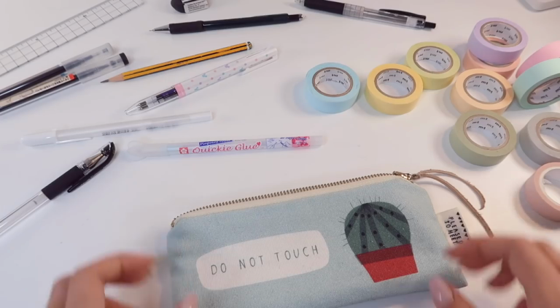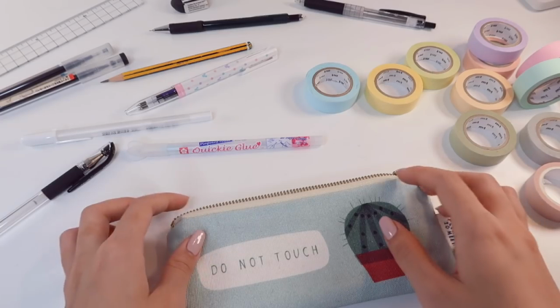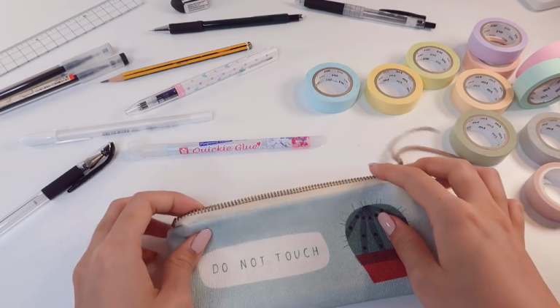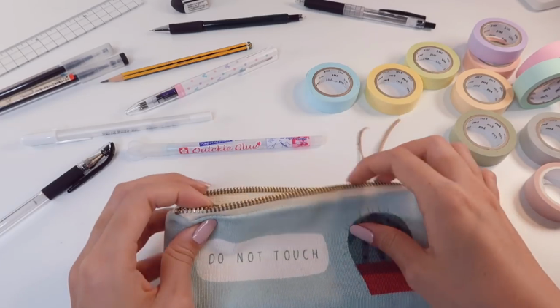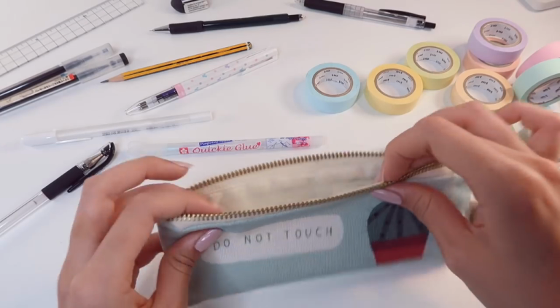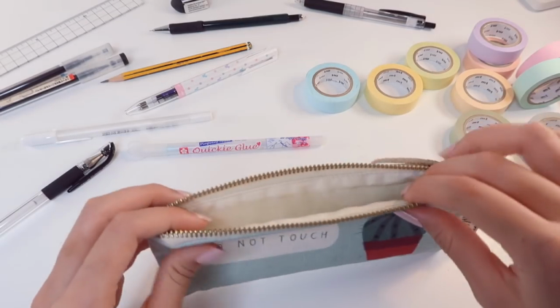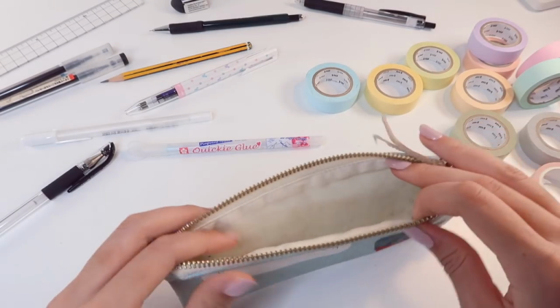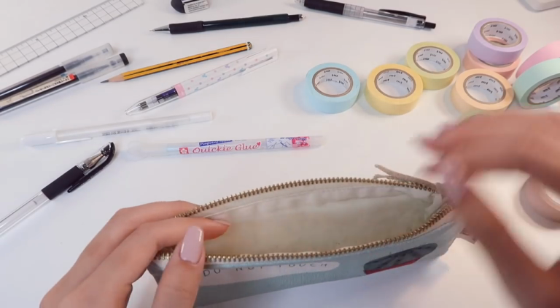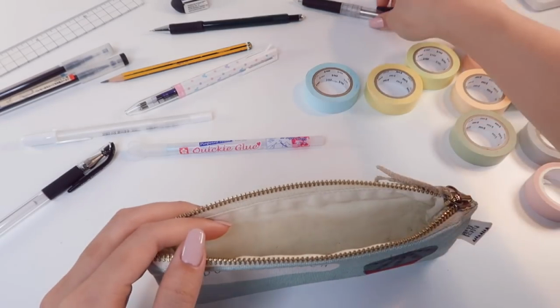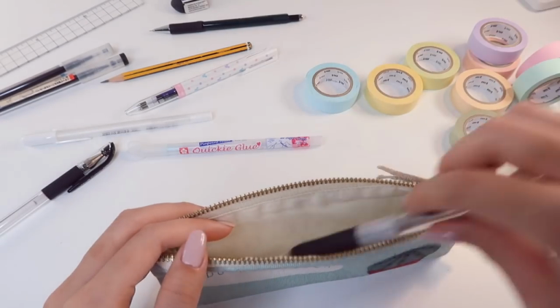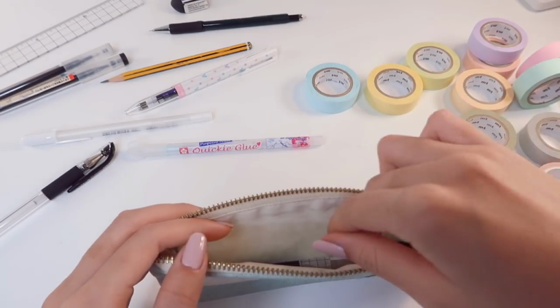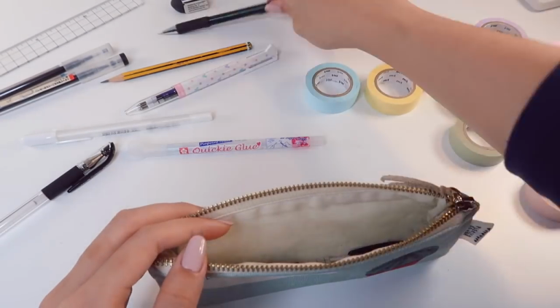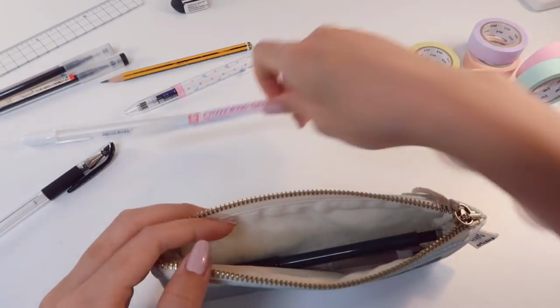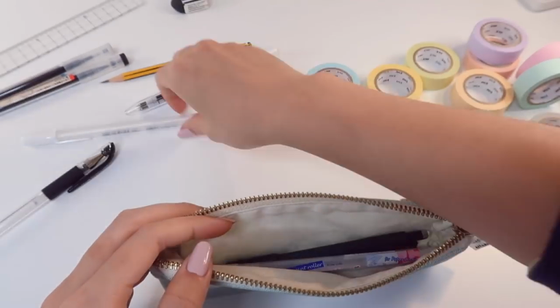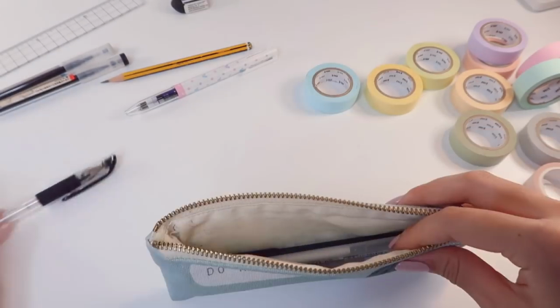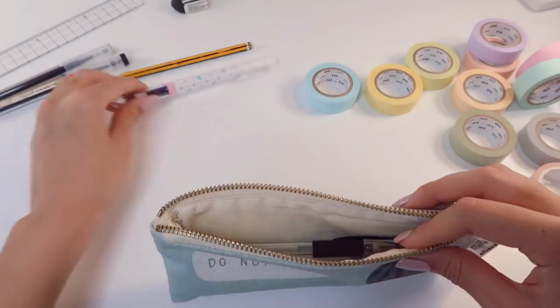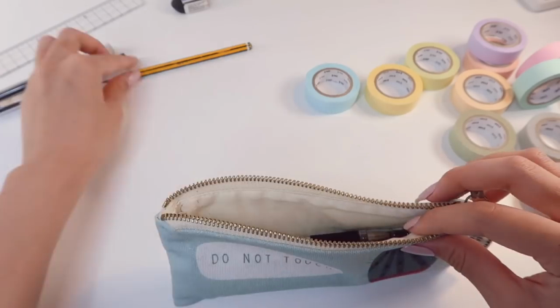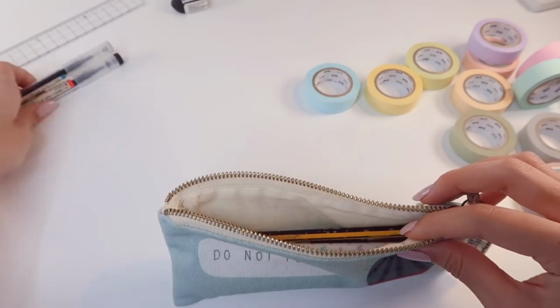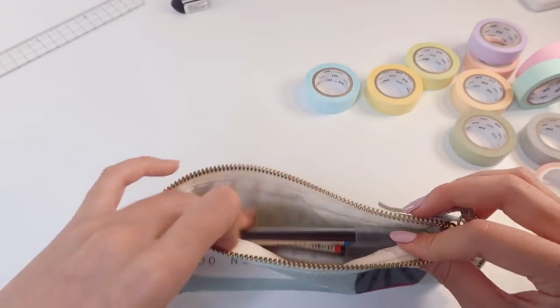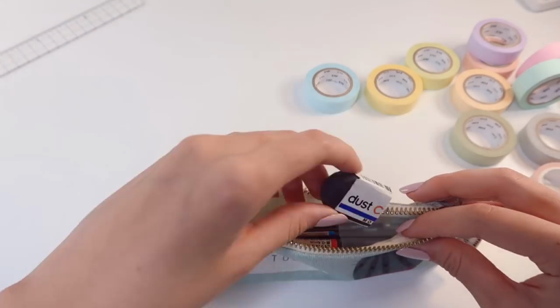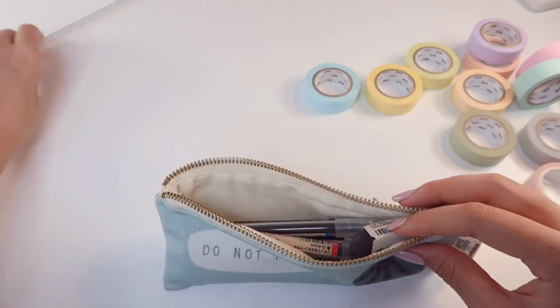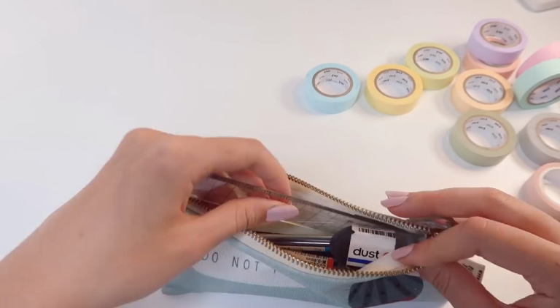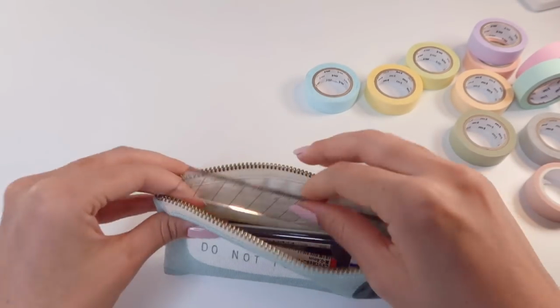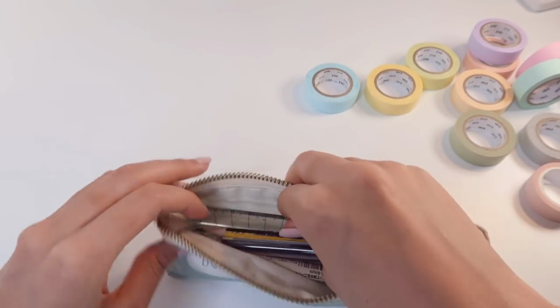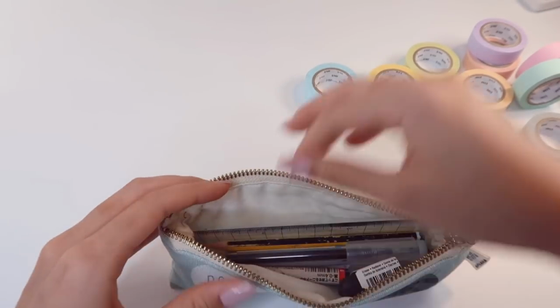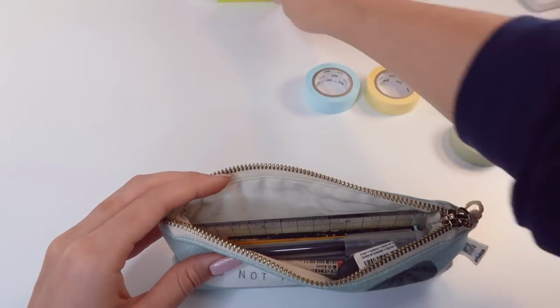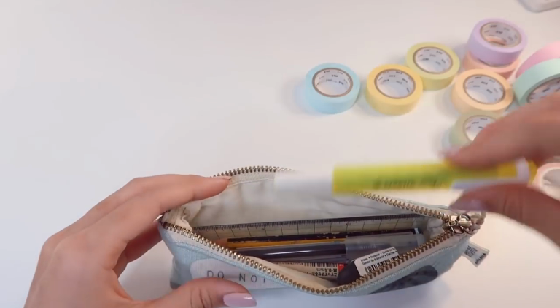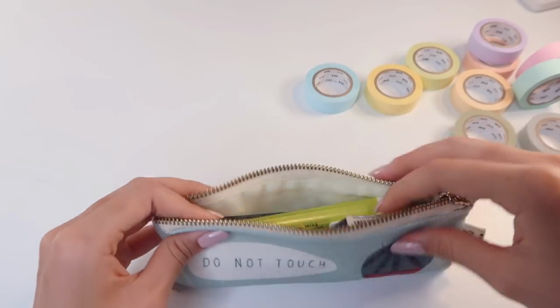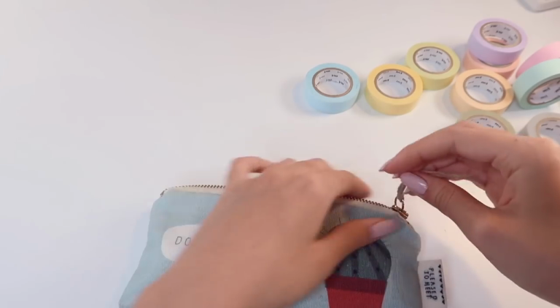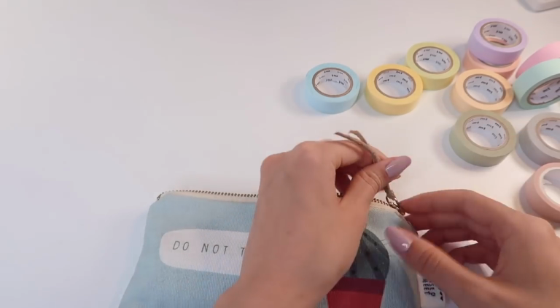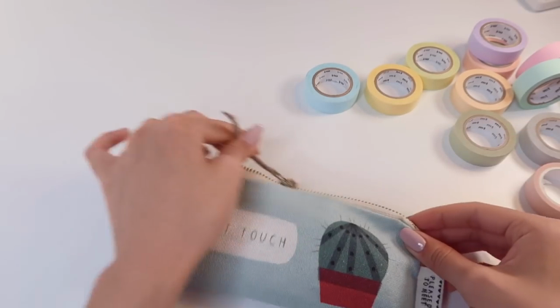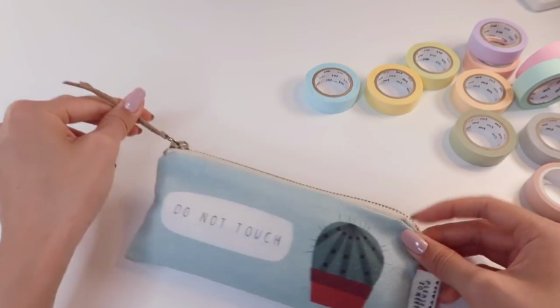And that is pretty much everything that I have with me on a daily basis, if I remember to actually take my pencil case with me. But it definitely goes with me when I'm traveling, which I've done a lot last year and will probably do a lot this year as well.